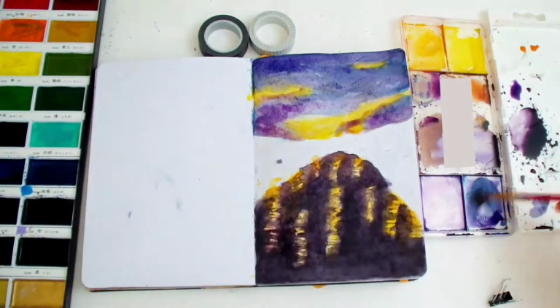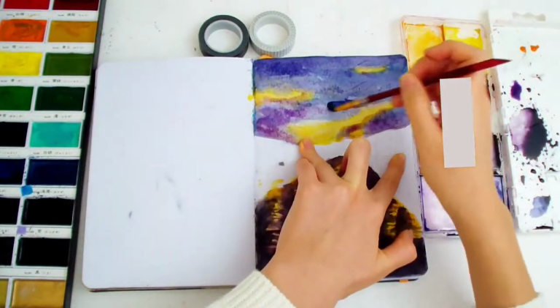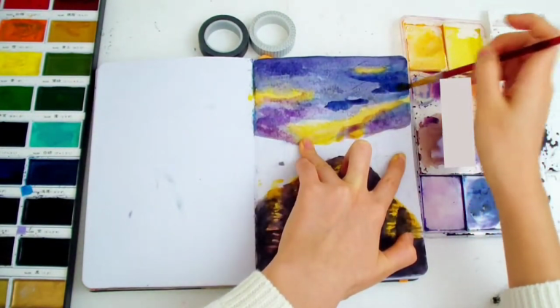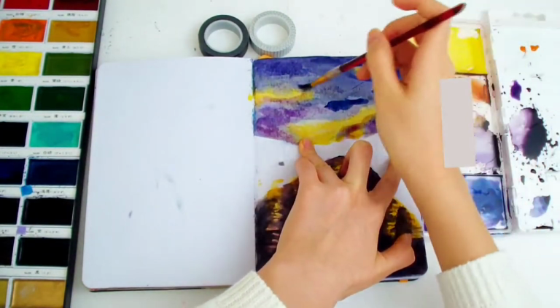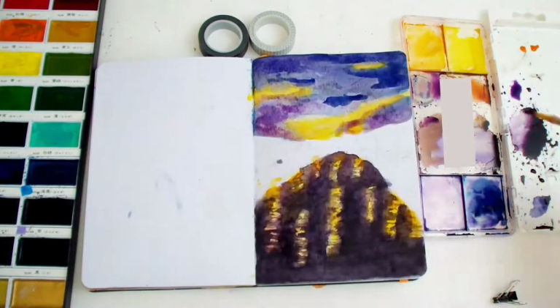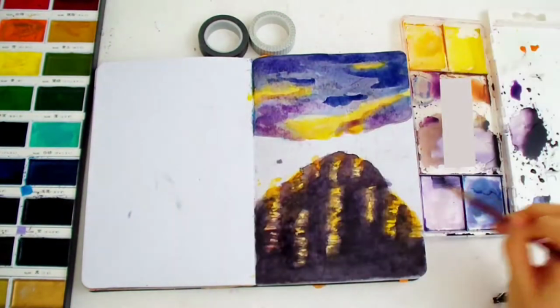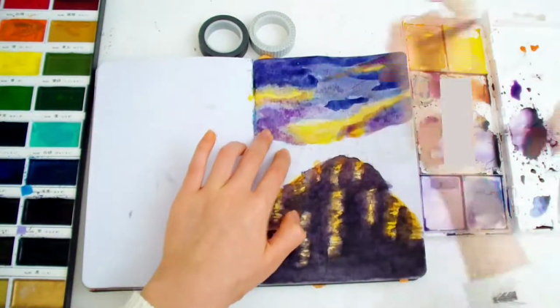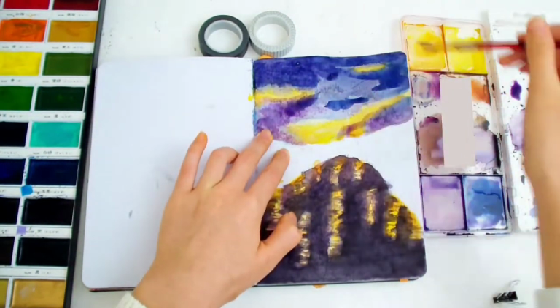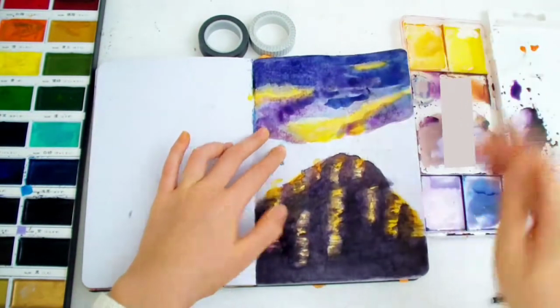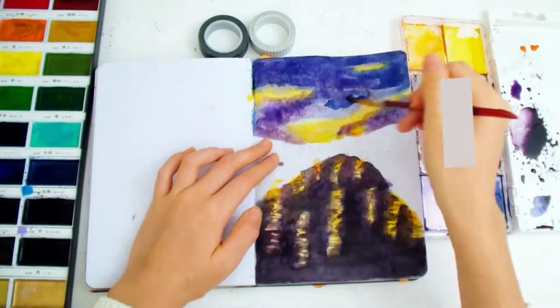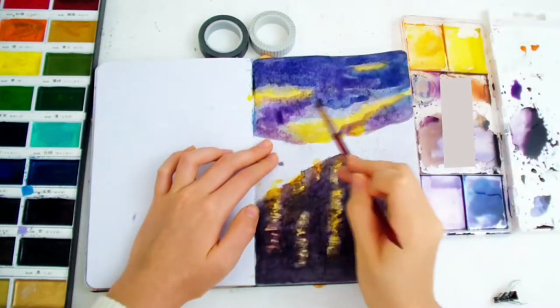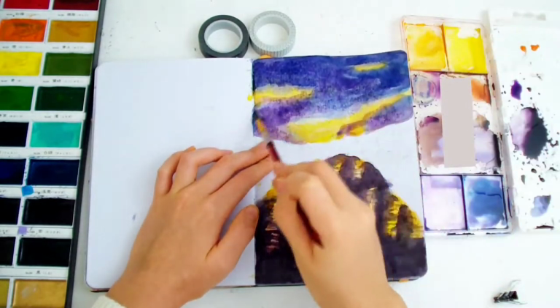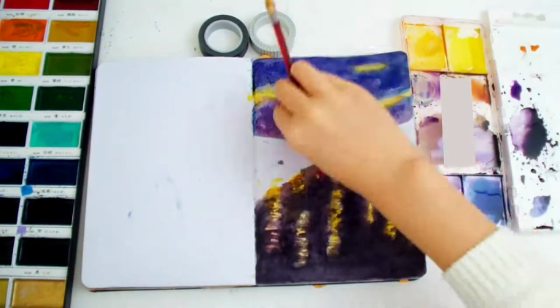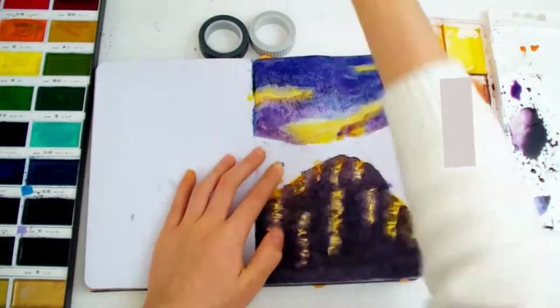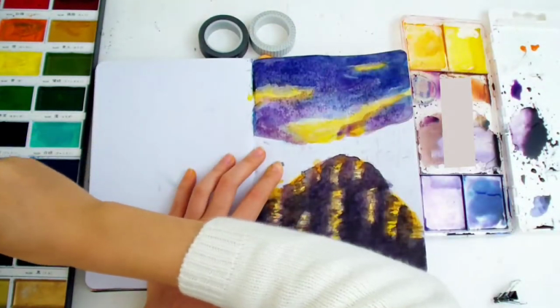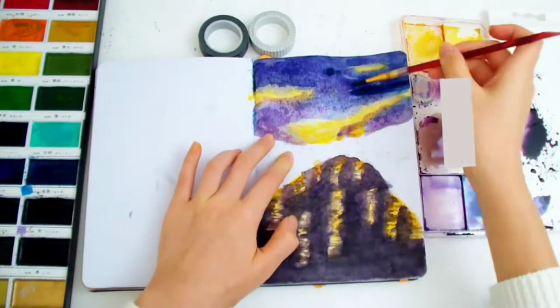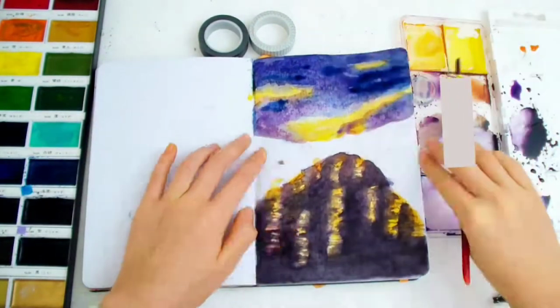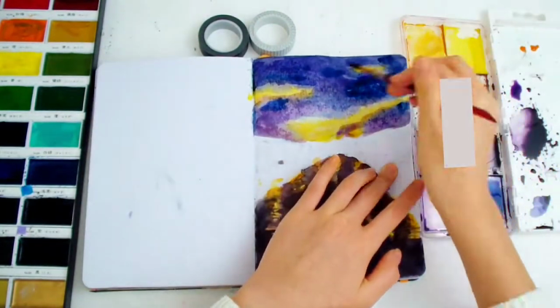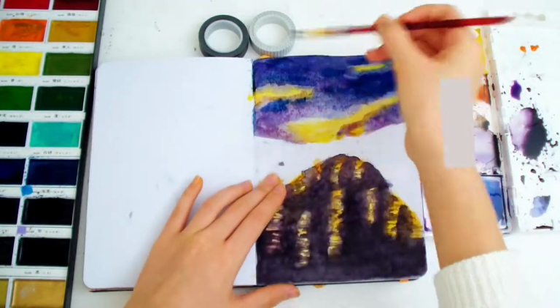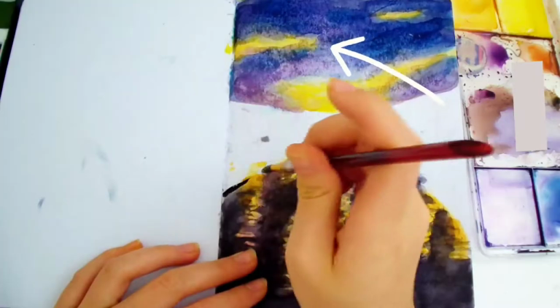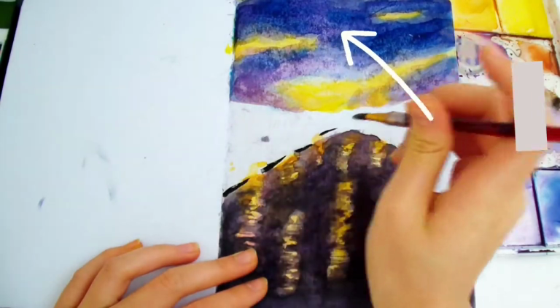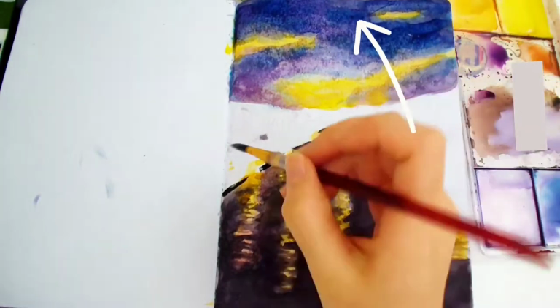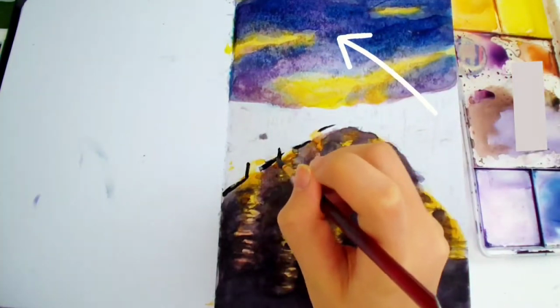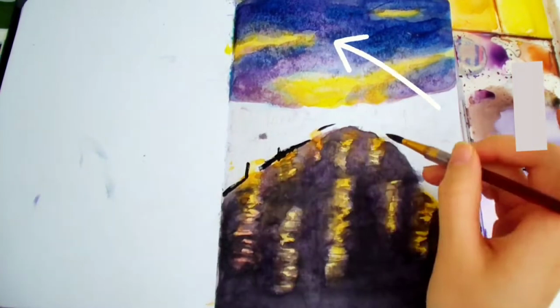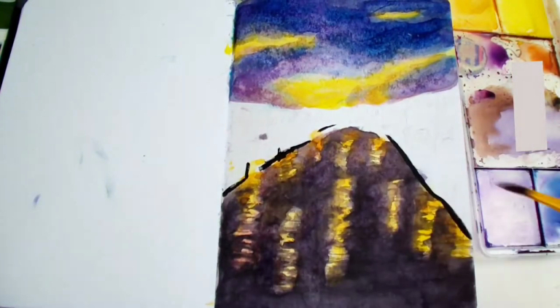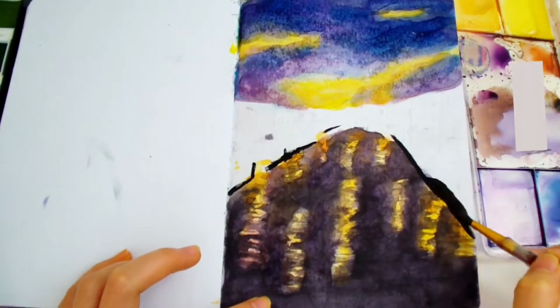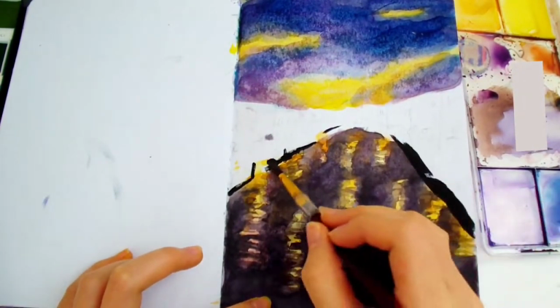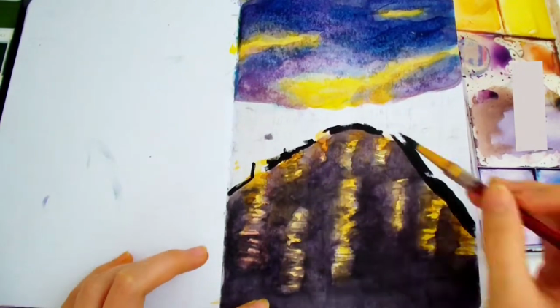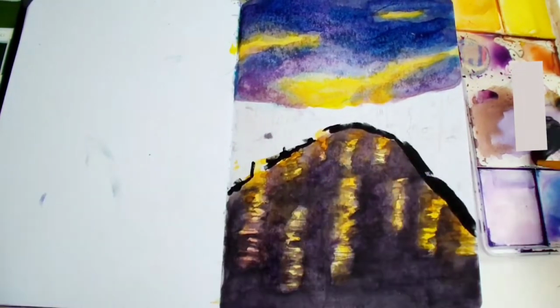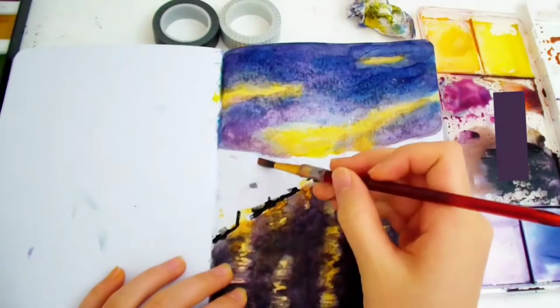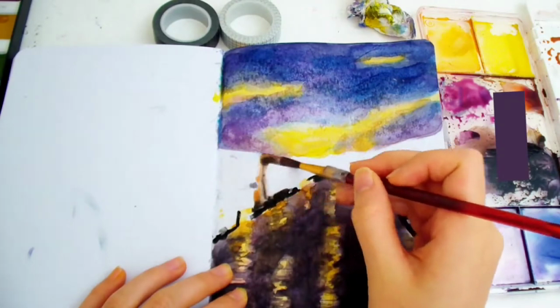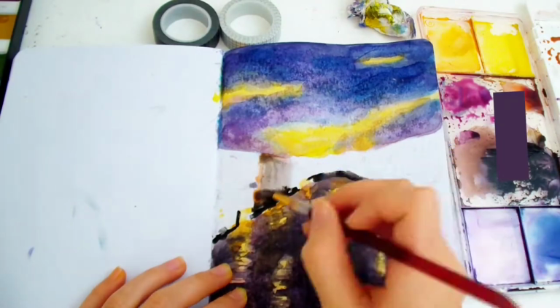Usually the bottom part of the sky is a bit lighter, so I added some purple, then added darker blue spots on top to make some cloud-like shapes. Do you see those splotches and uneven texture on the sky? That's because the paper couldn't take too much water, so it bled through in some spots.